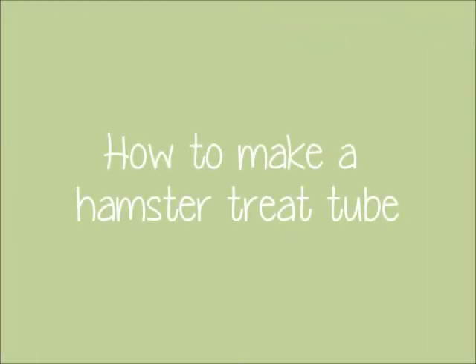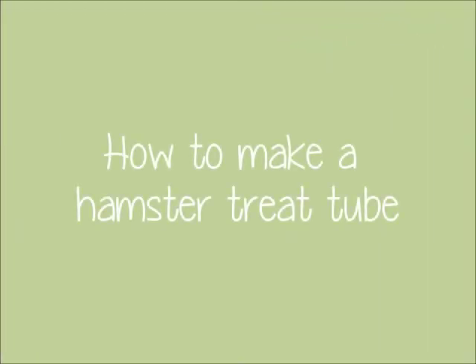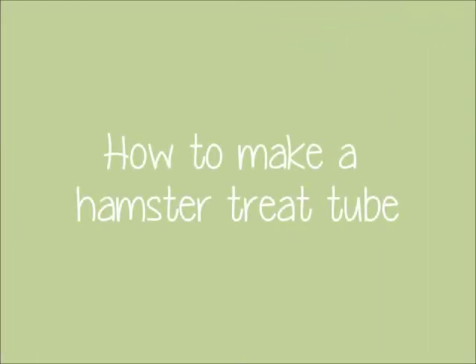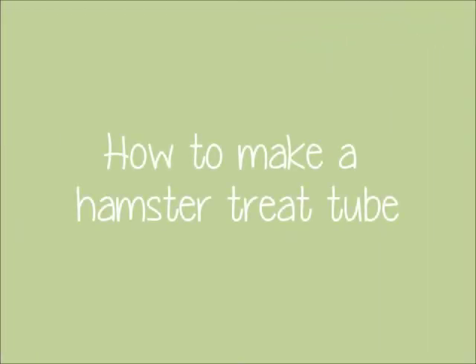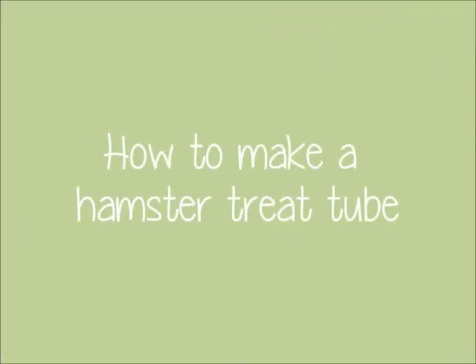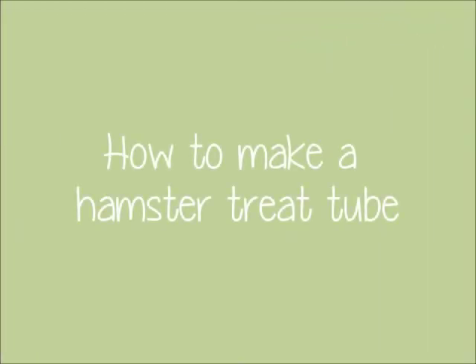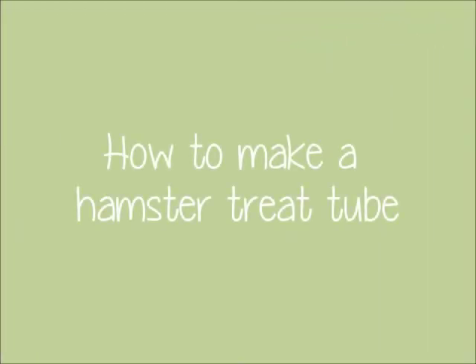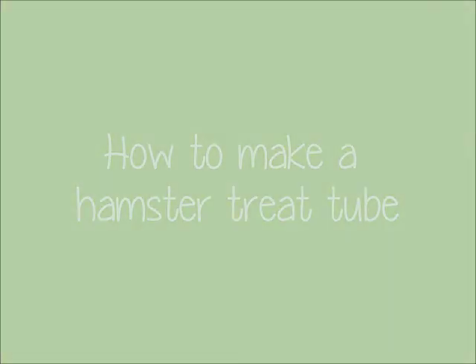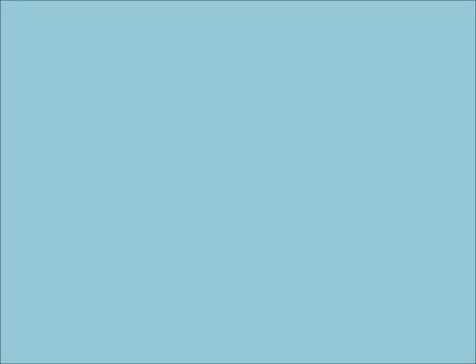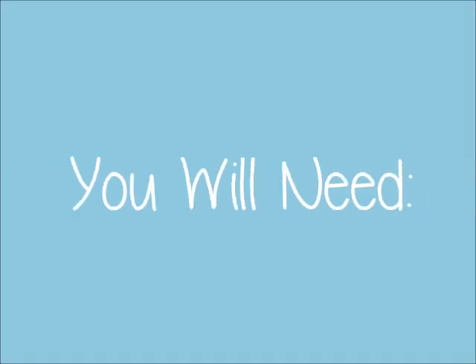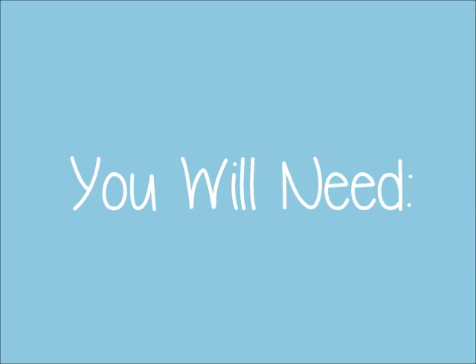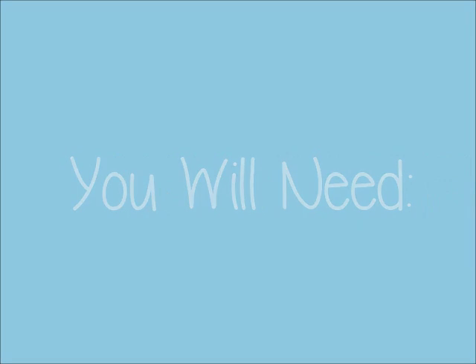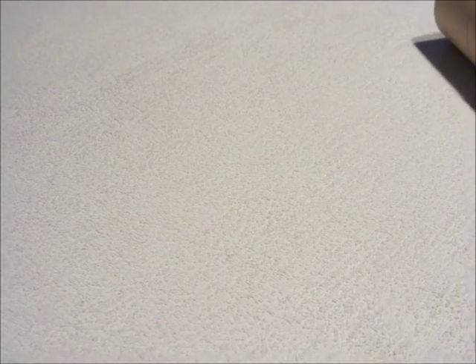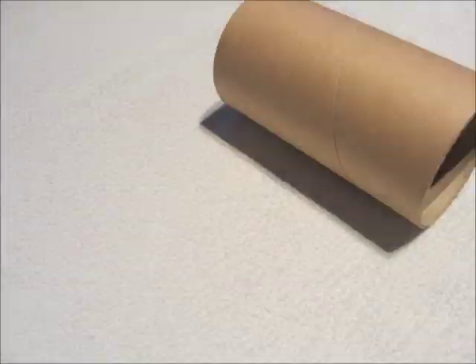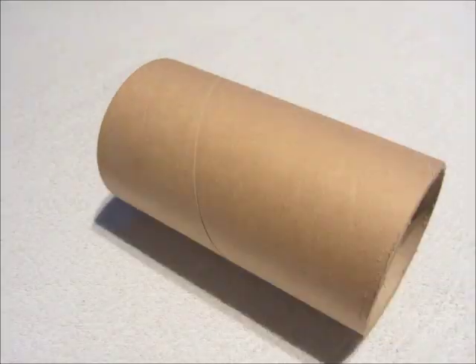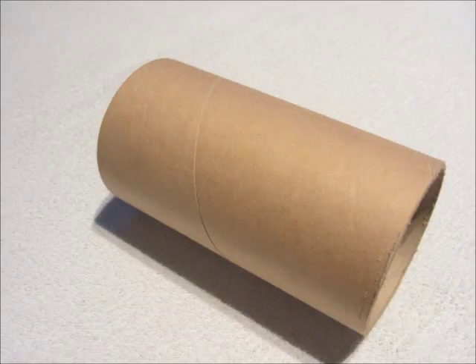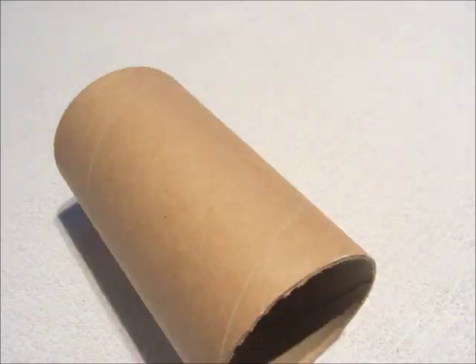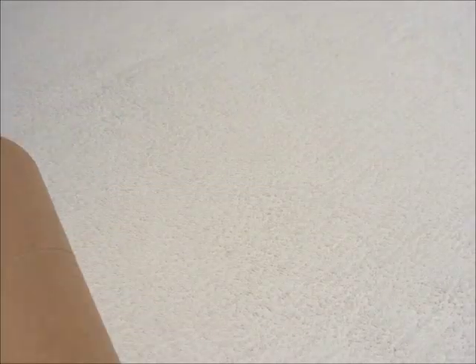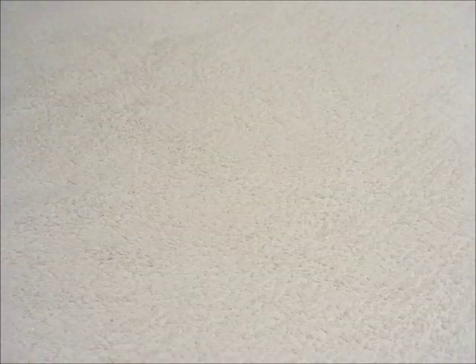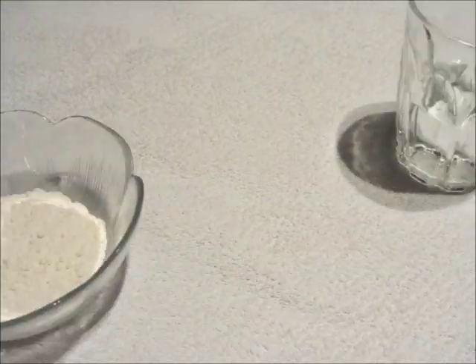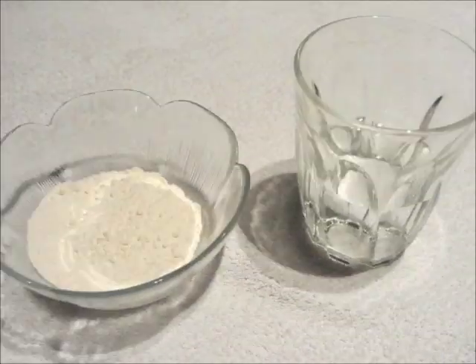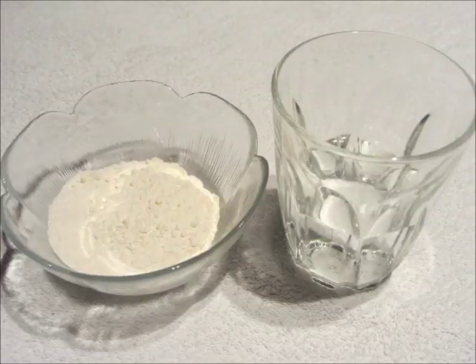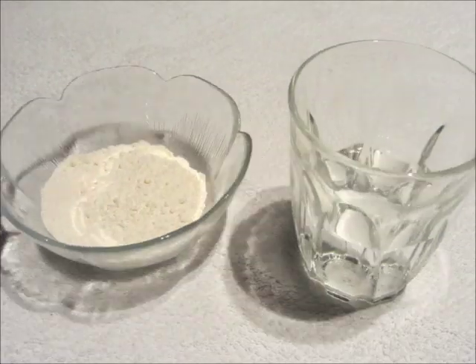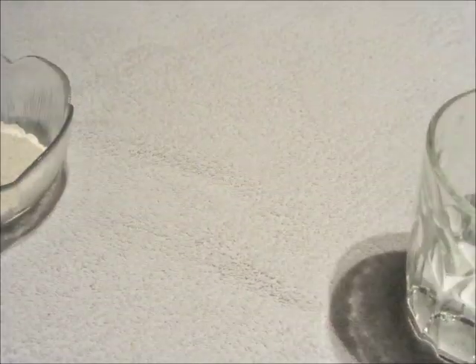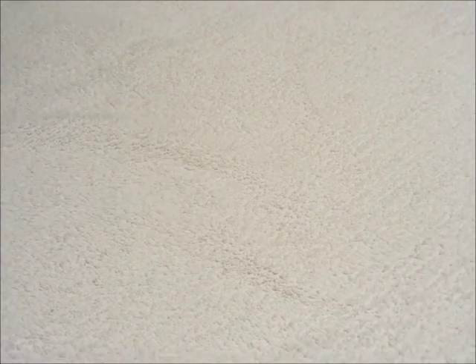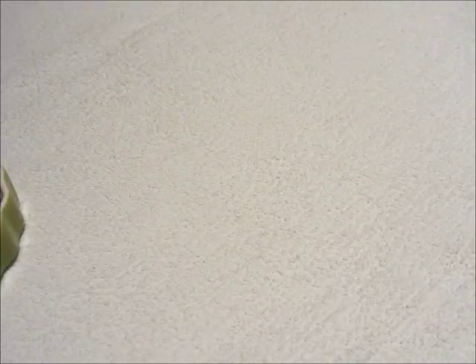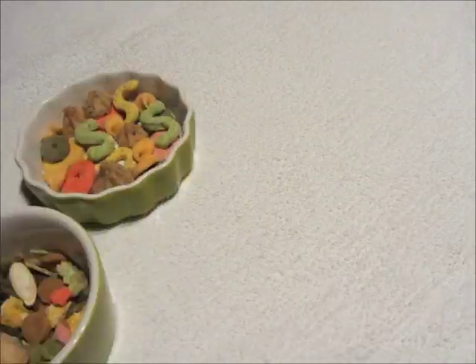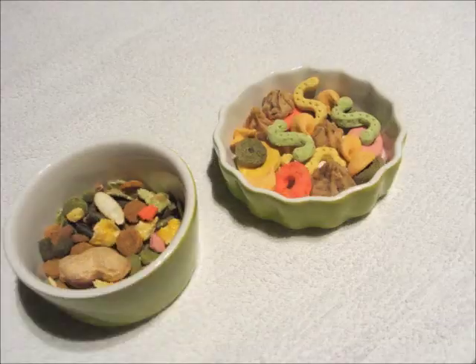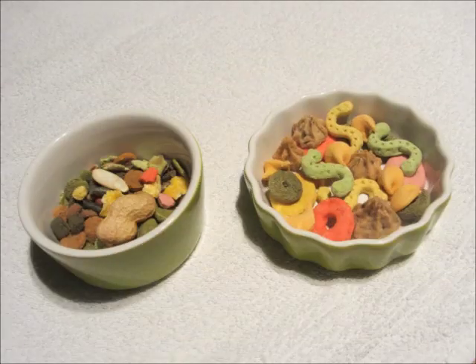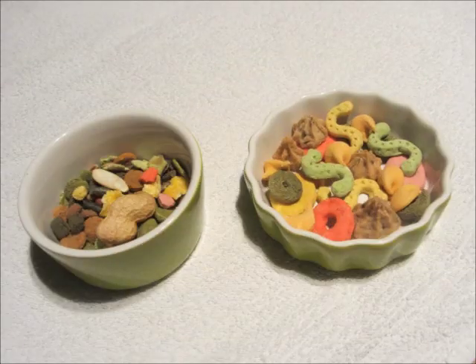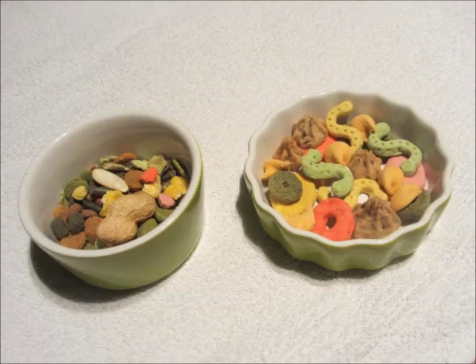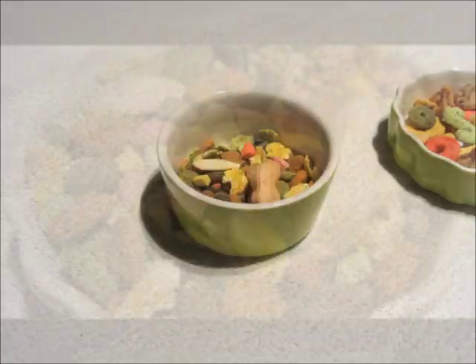Today we show you how to make a treat tube for hamsters. You will need a big paper roll, some flour and water, and some of your hamster's treats and food mix.